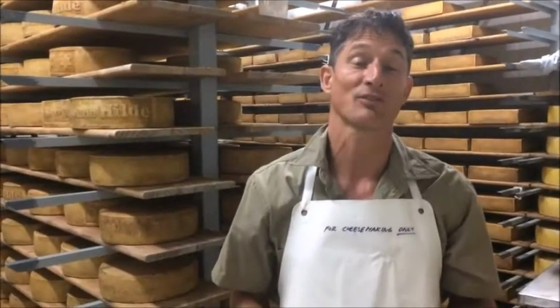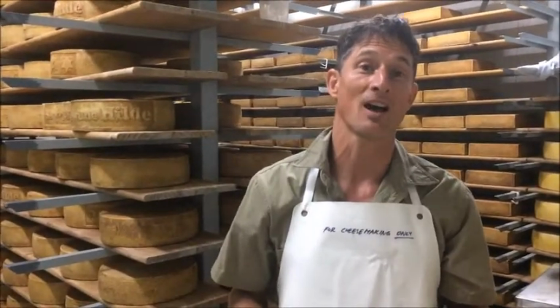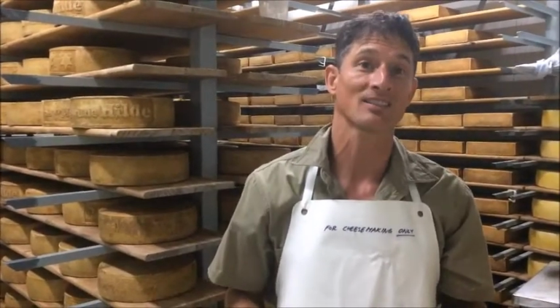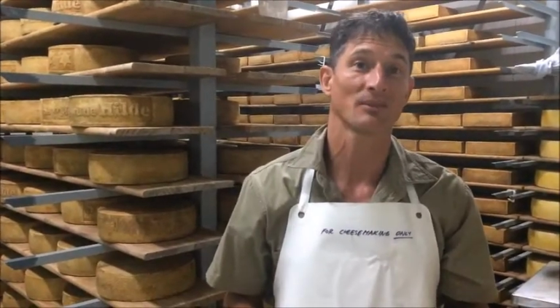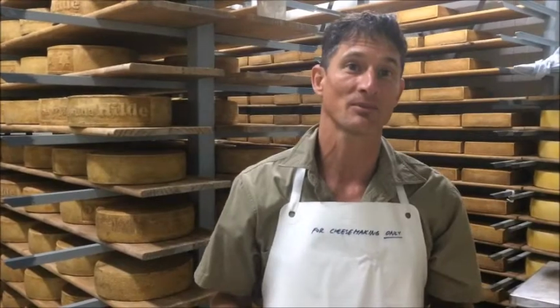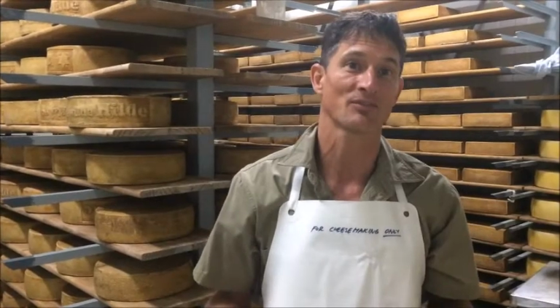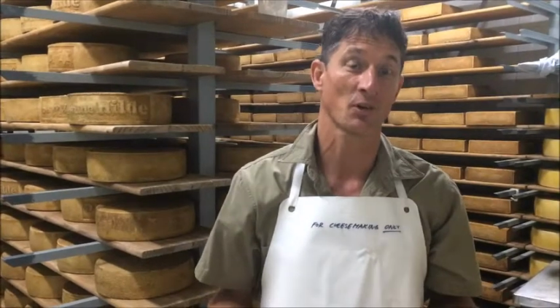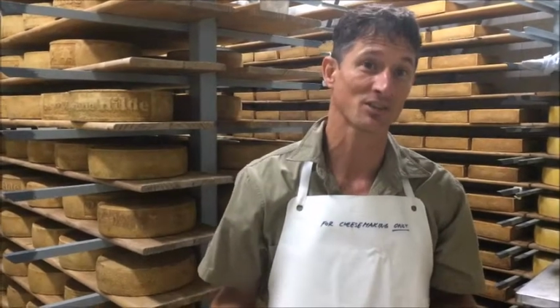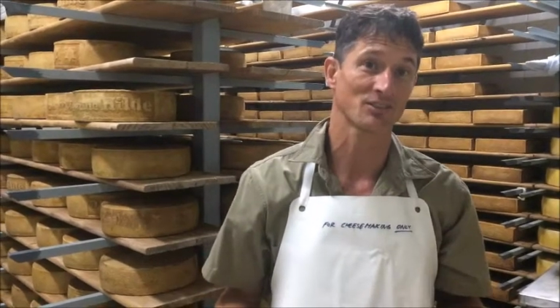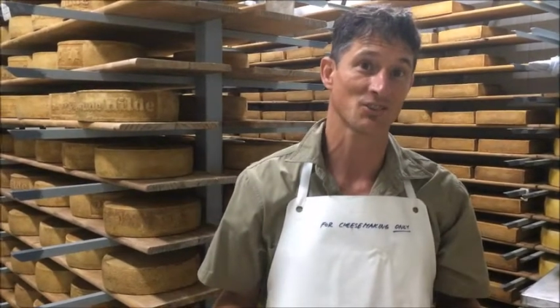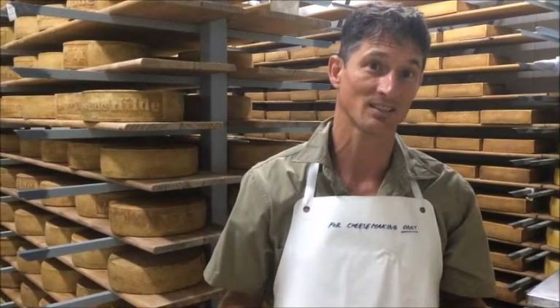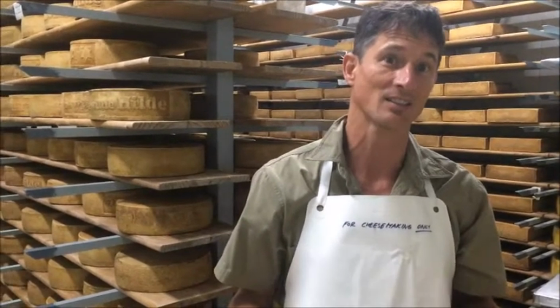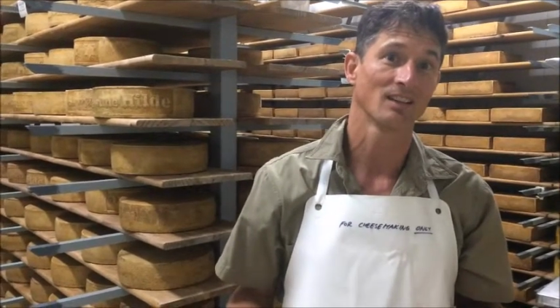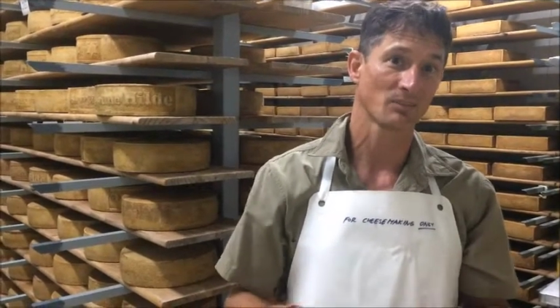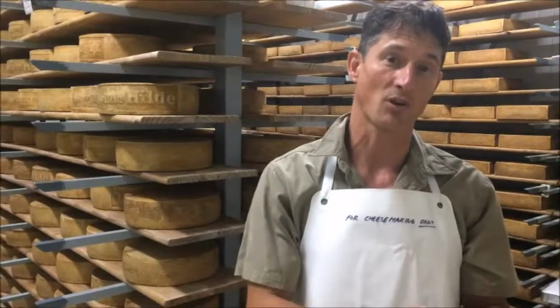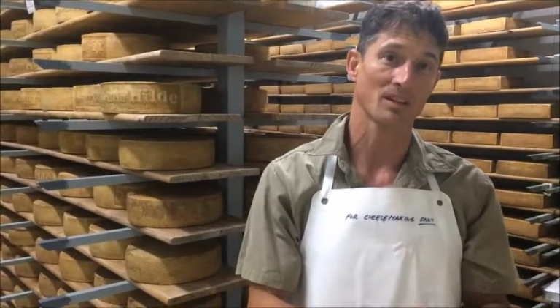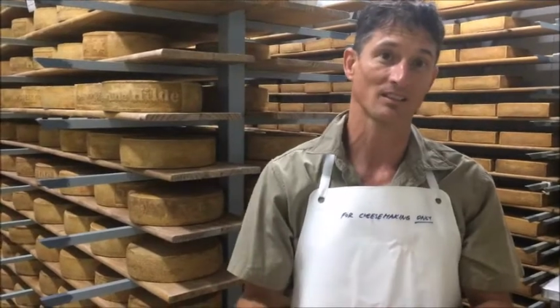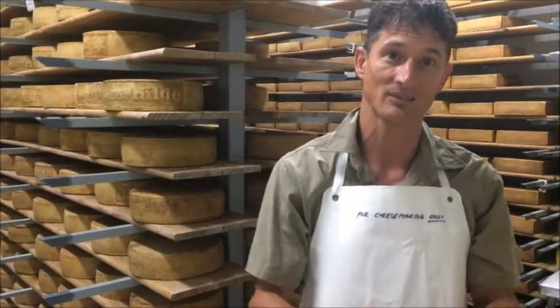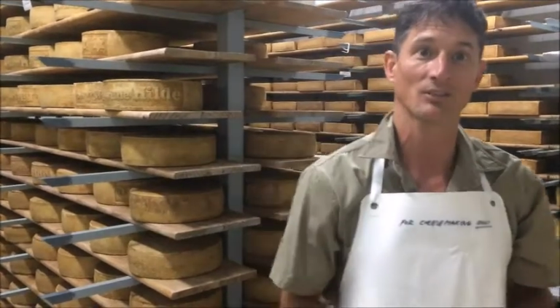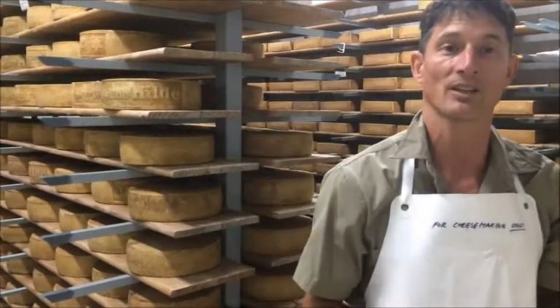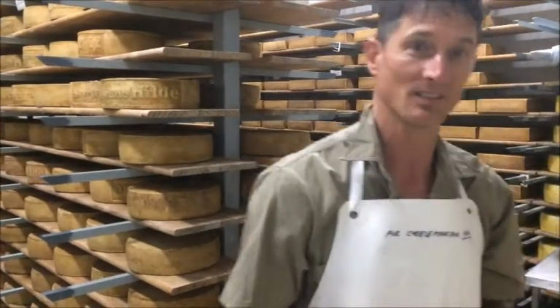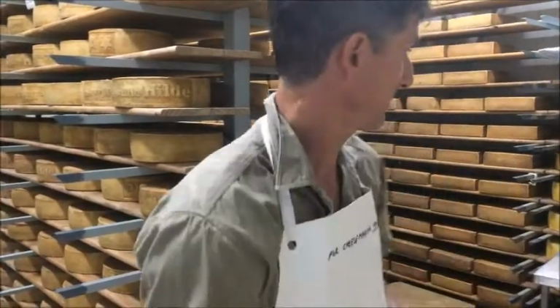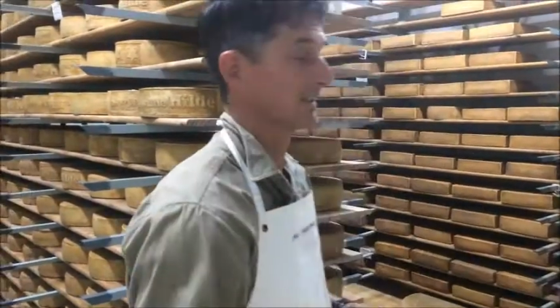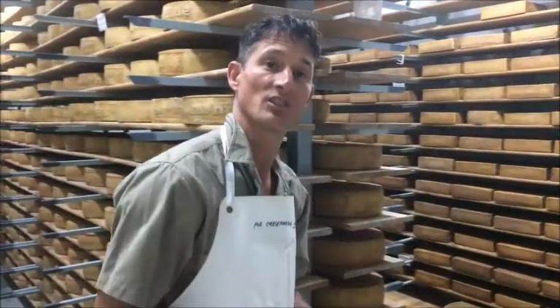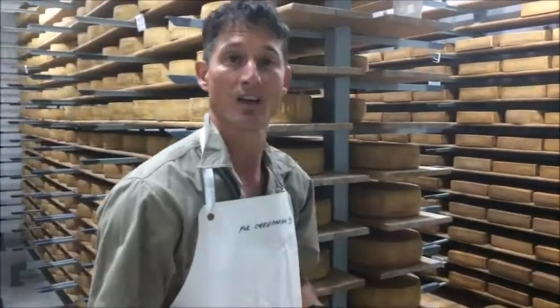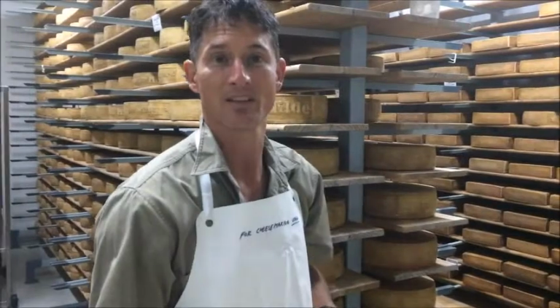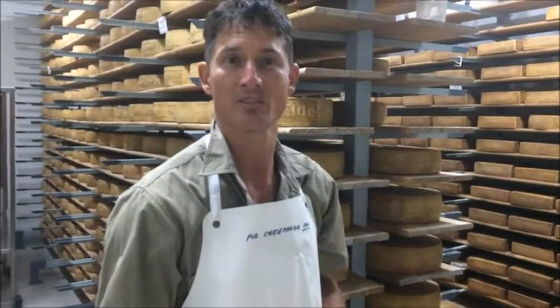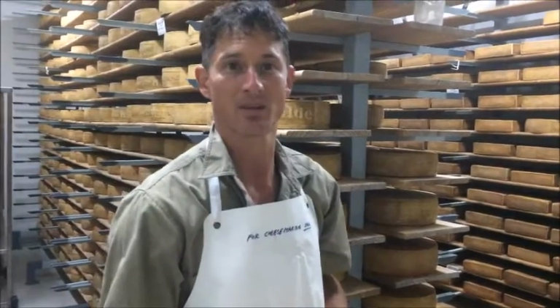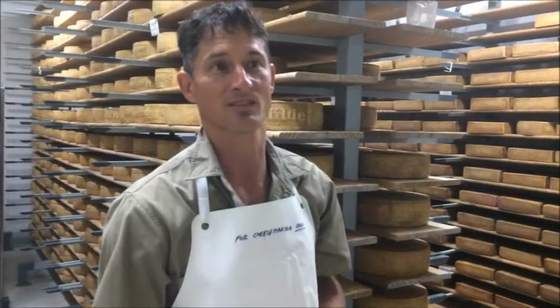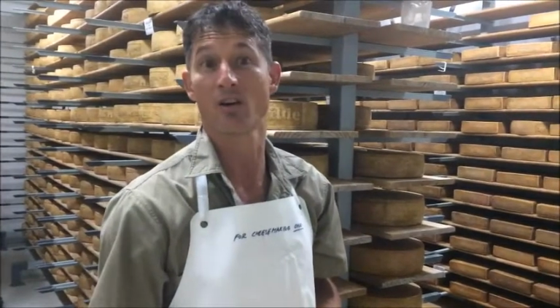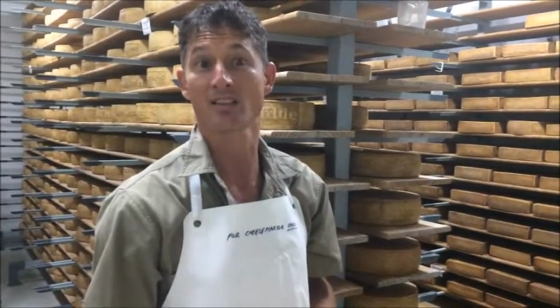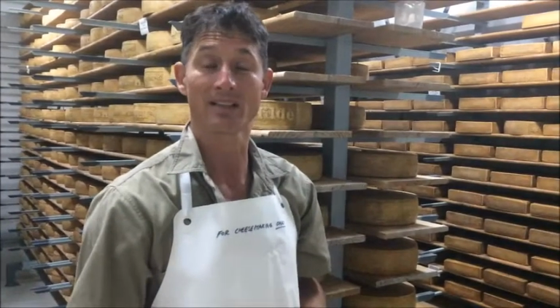The website is called Fromart — which comes from the word 'fromage,' the French word for cheese, and 'art.' Put them together and you get fromart.com.au. This is where we sell cheese online and we deliver to many places in Australia overnight on Mondays and Tuesdays.